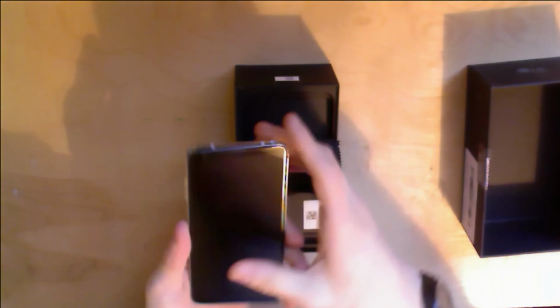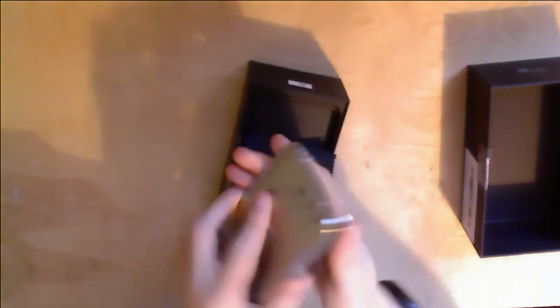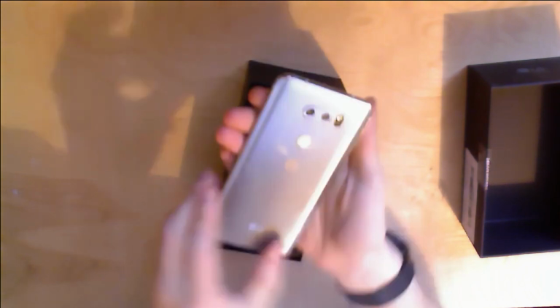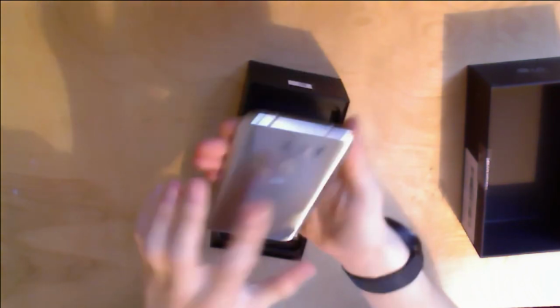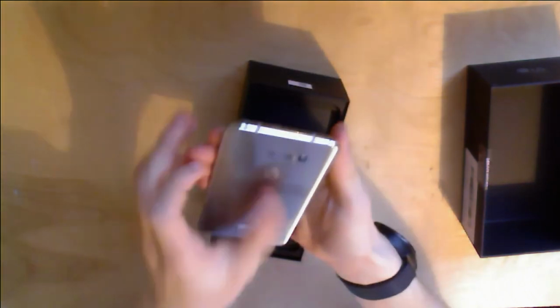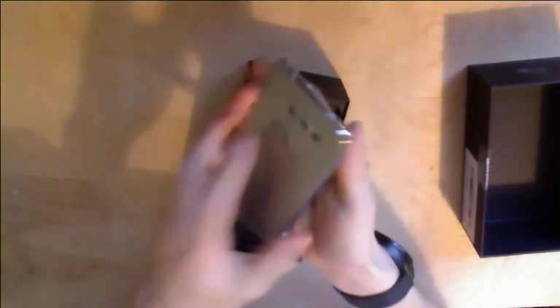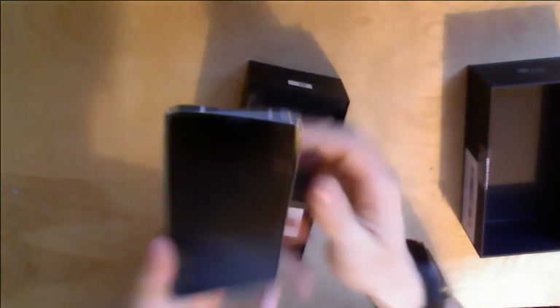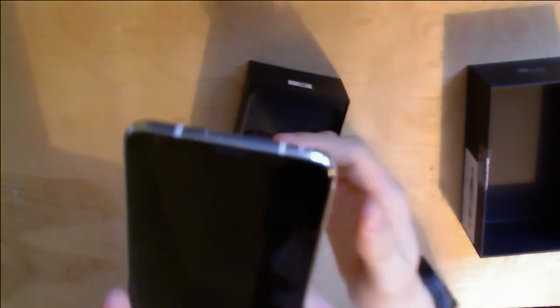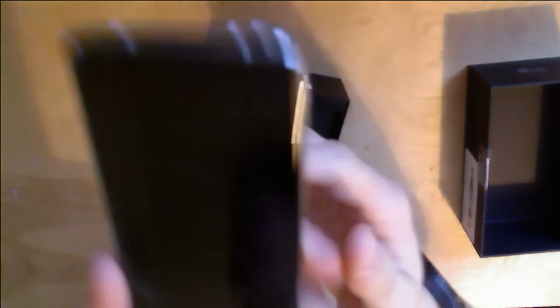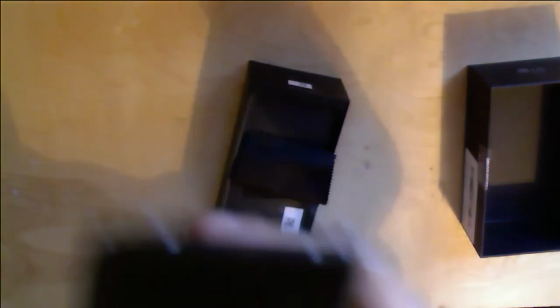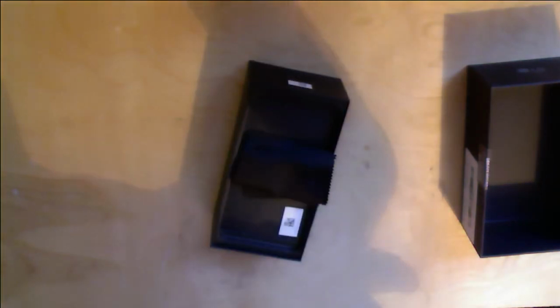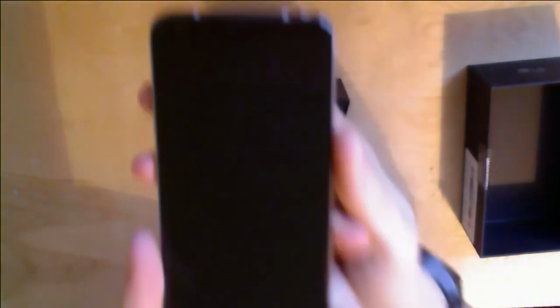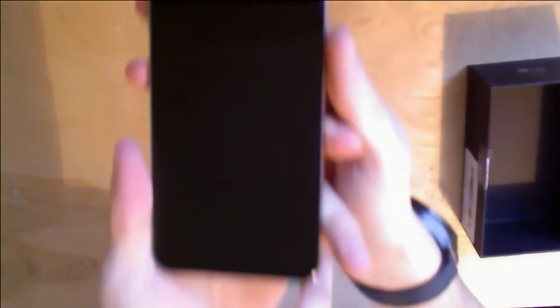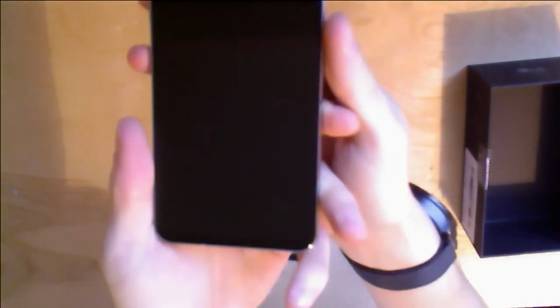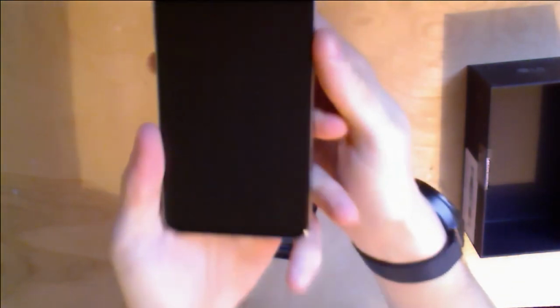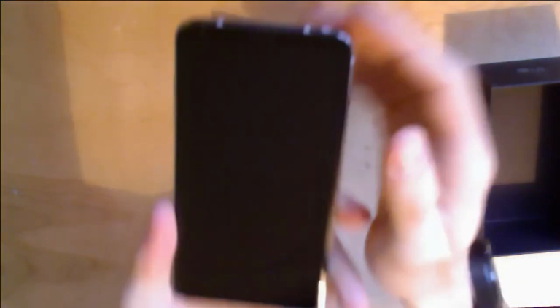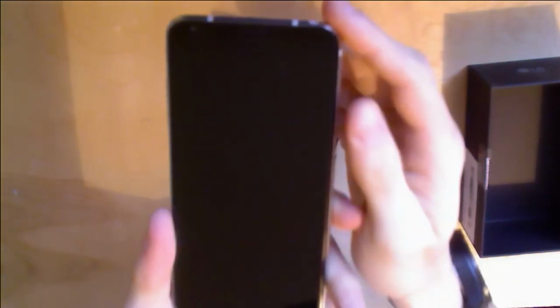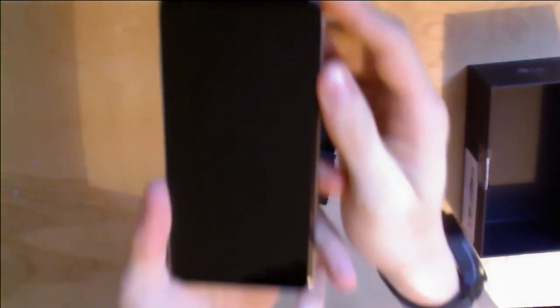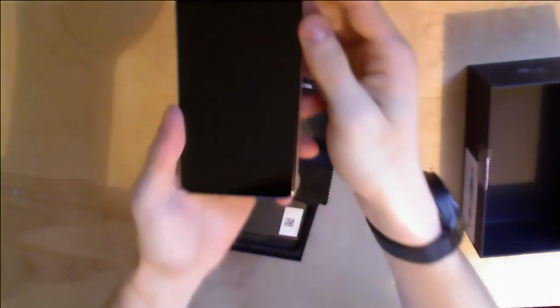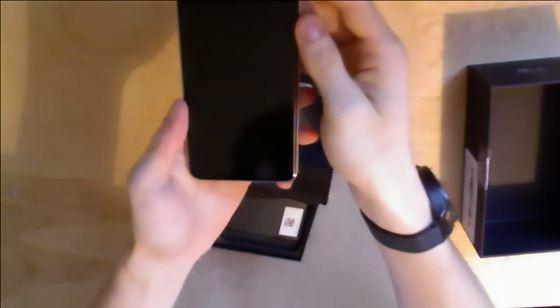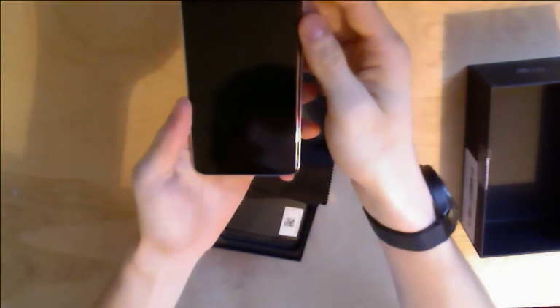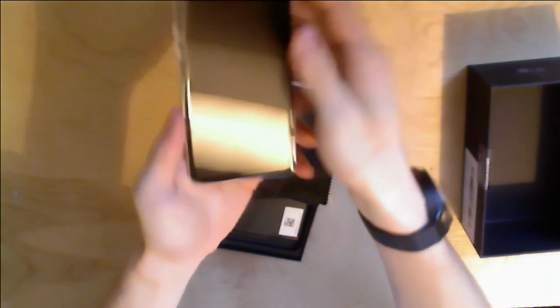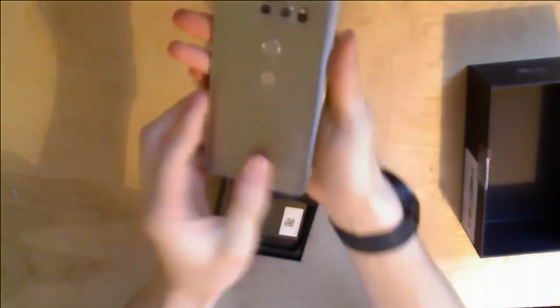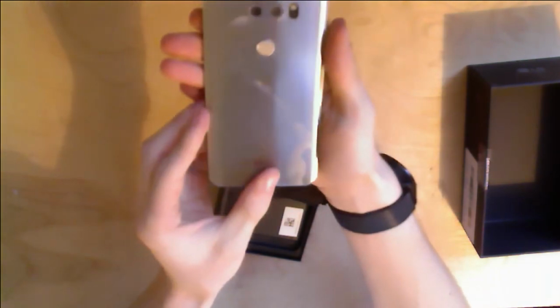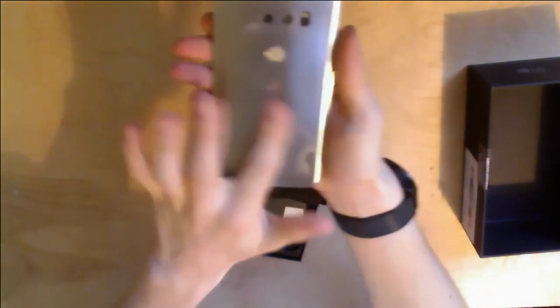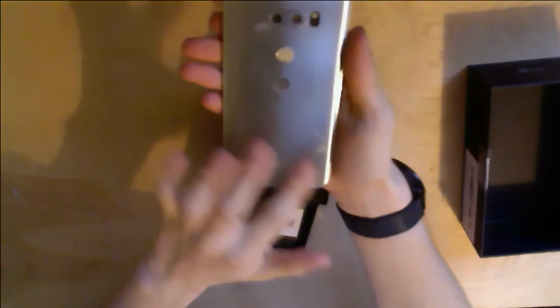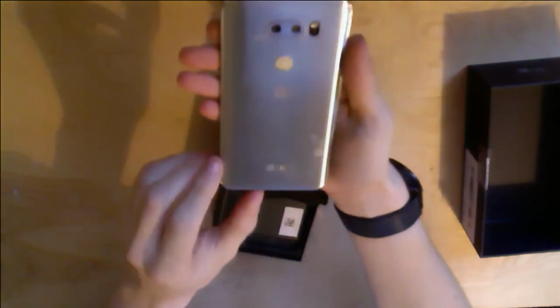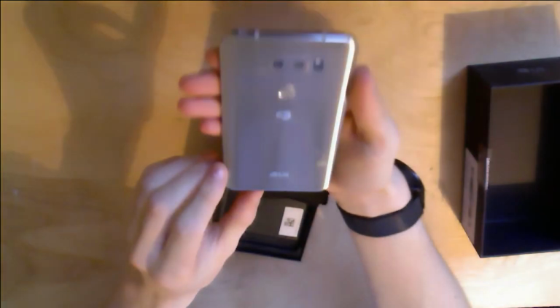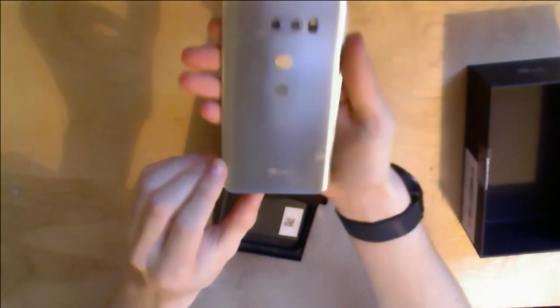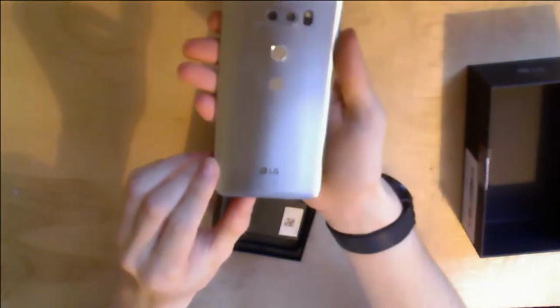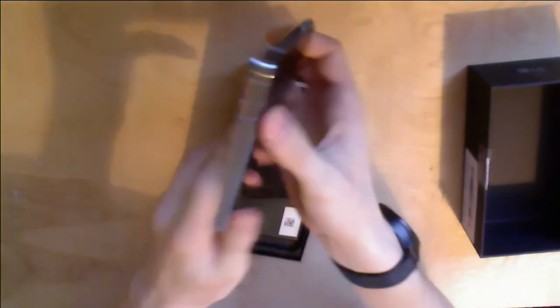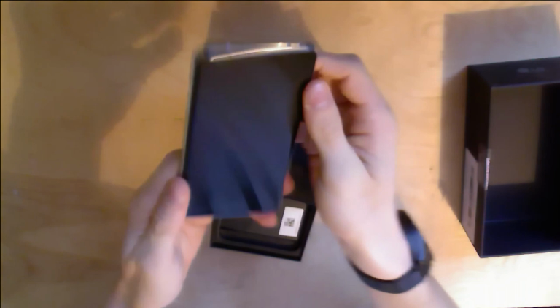If we look at the back, it's kind of a cloud silver color — shiny. I will be putting a matte black skin on the back, just because that's what I prefer. But it's certainly very pretty.